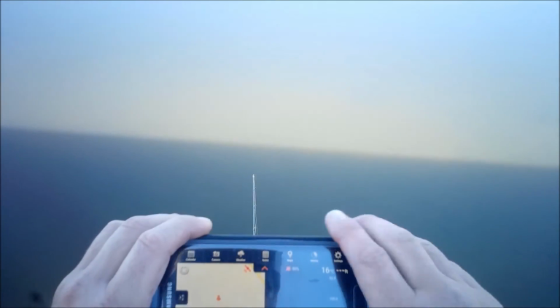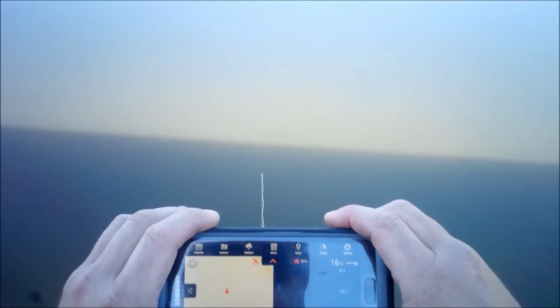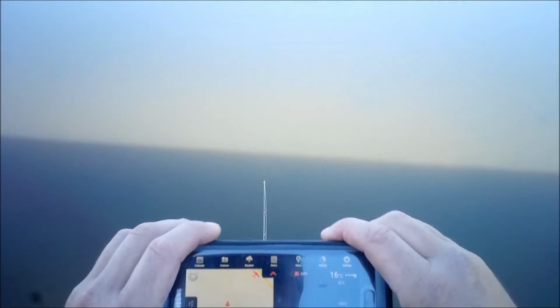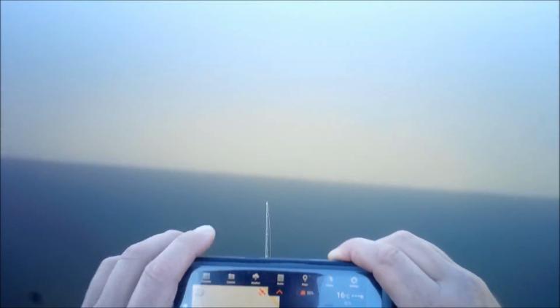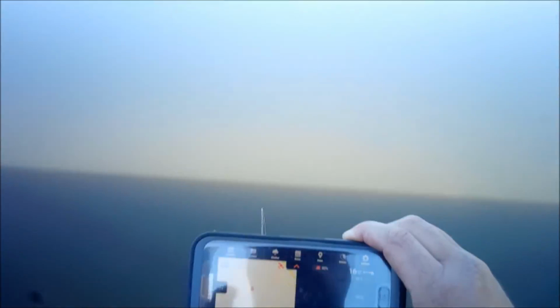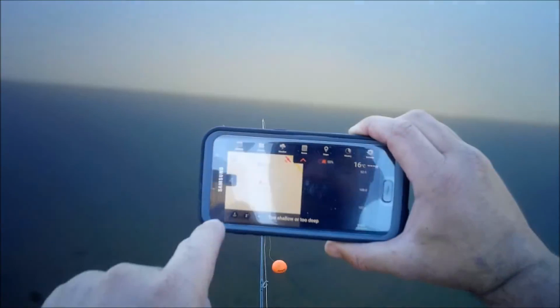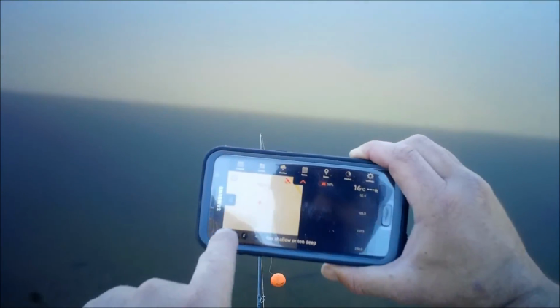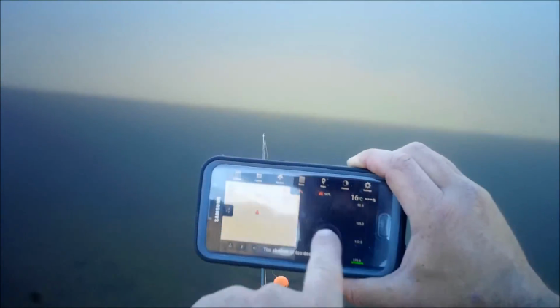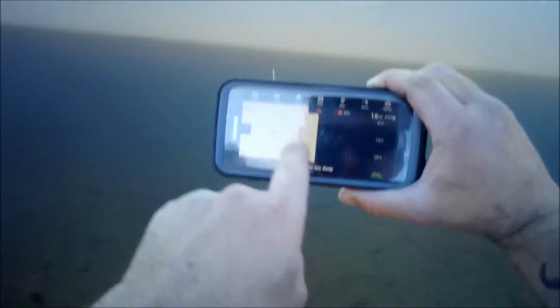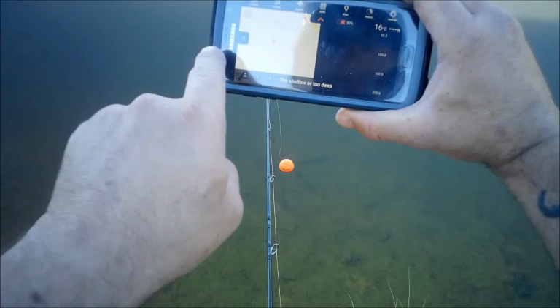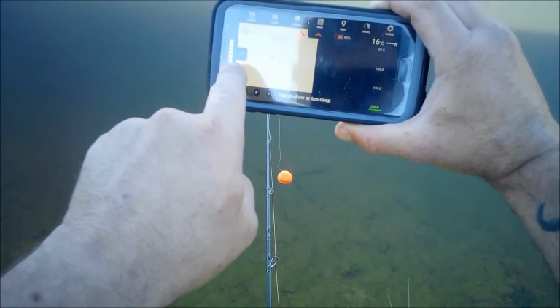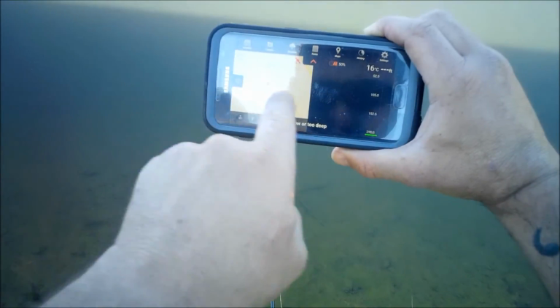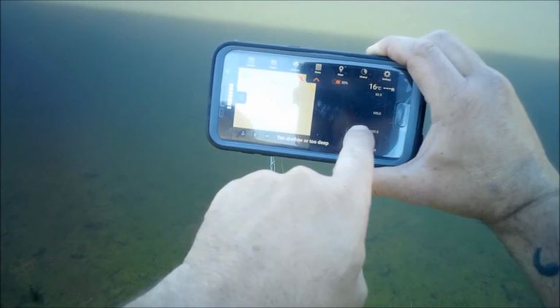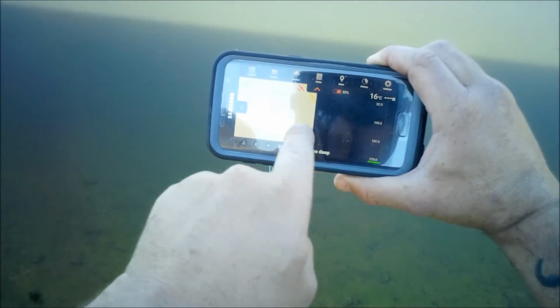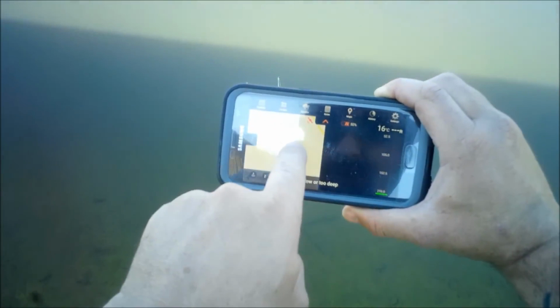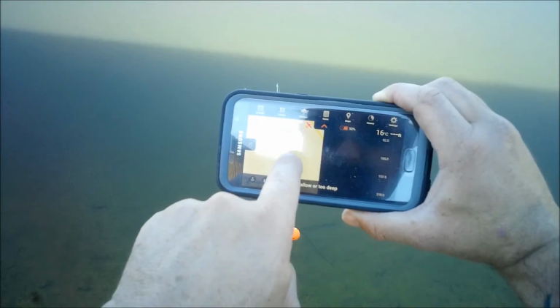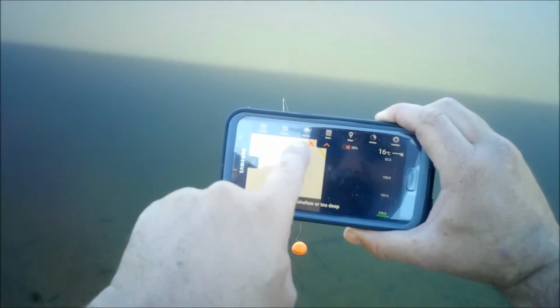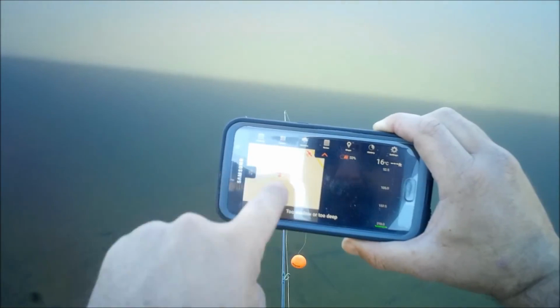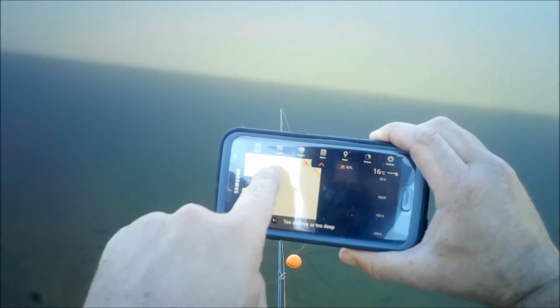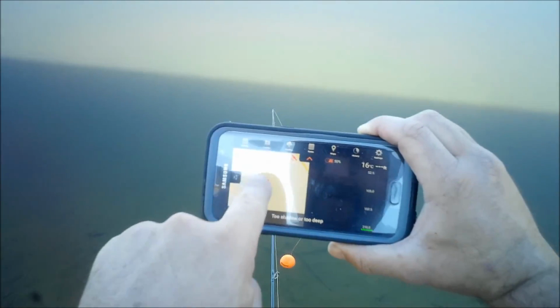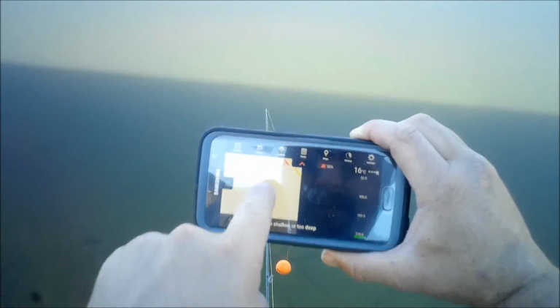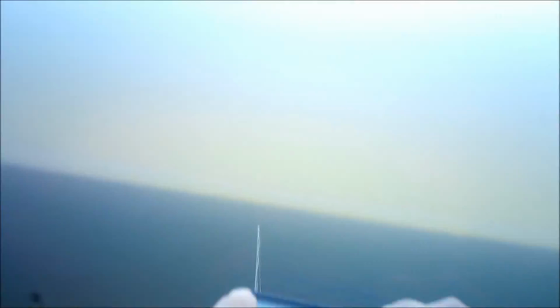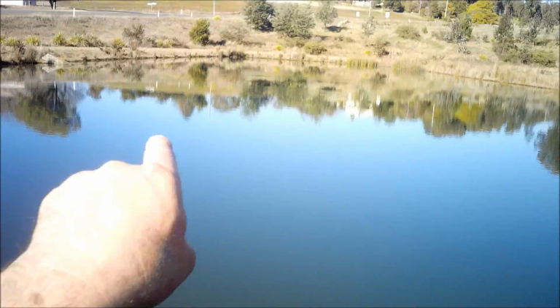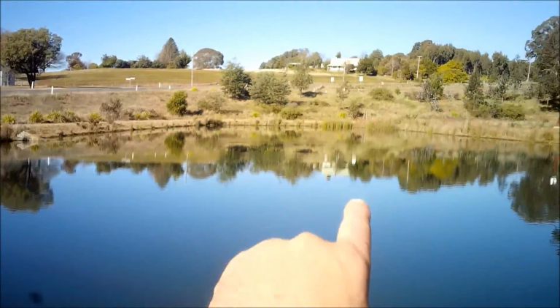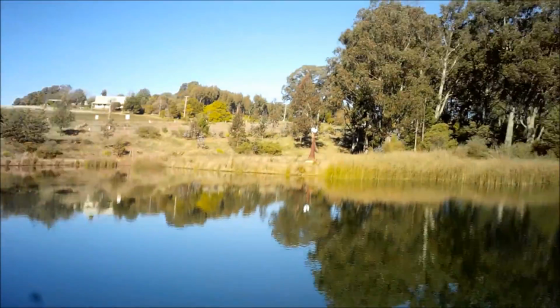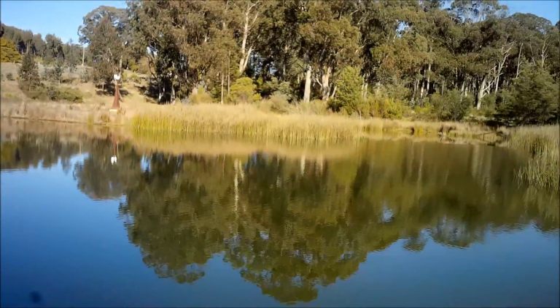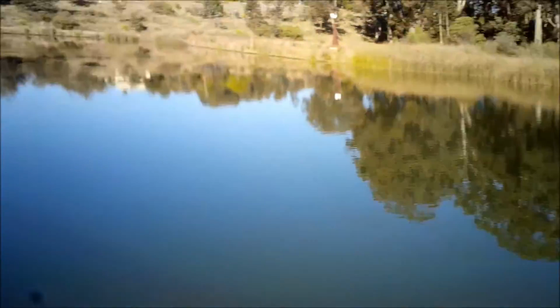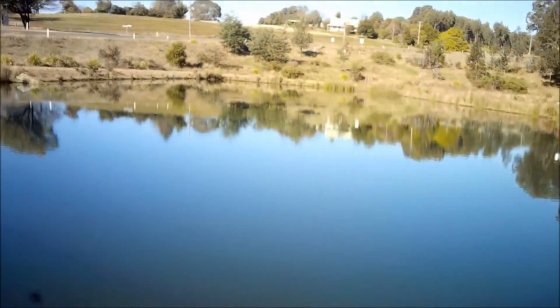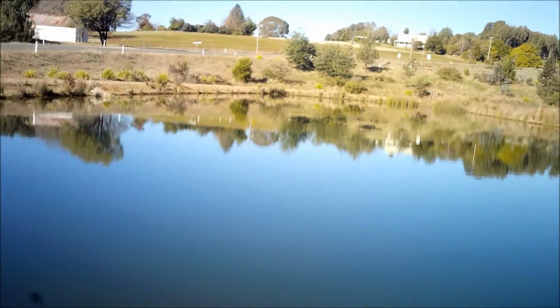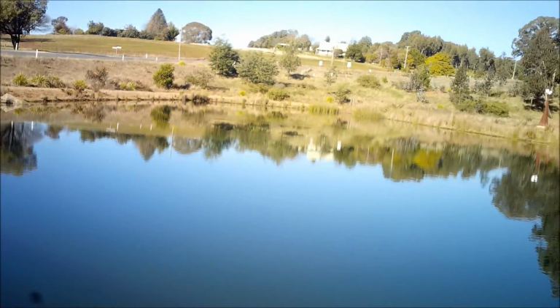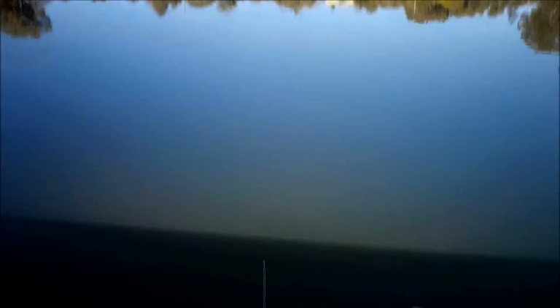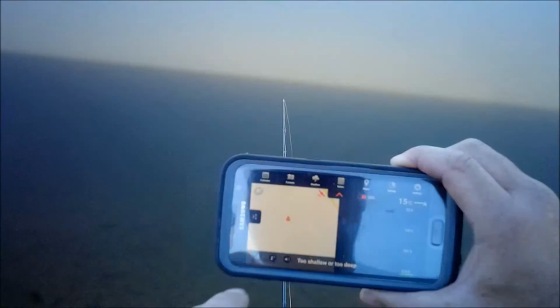What Onshore GPS mode does is create a split screen like that — it's got the map there. This waterway is not actually listed on the map; they don't list all the smaller waterways.